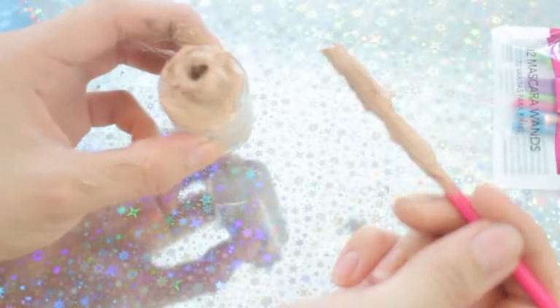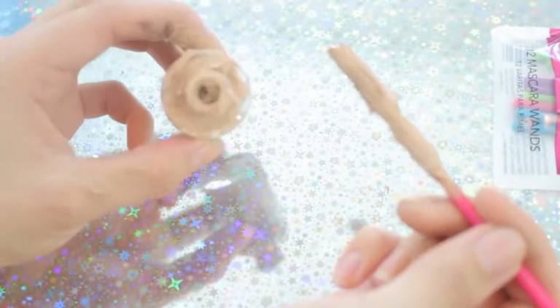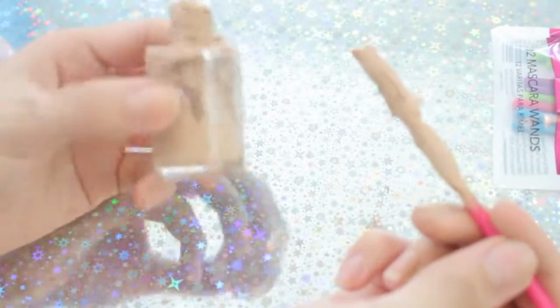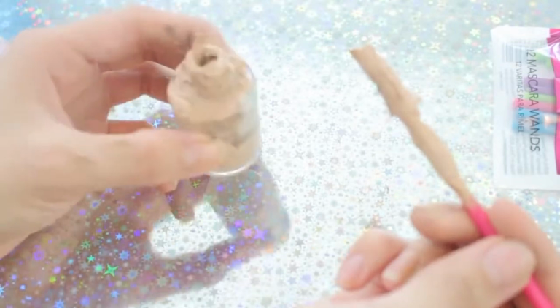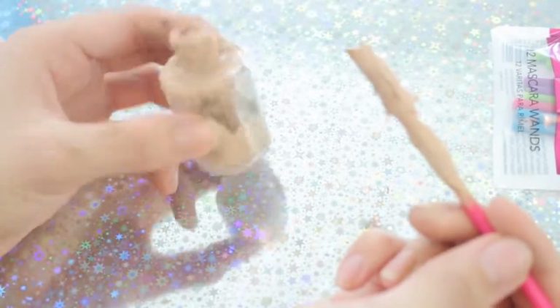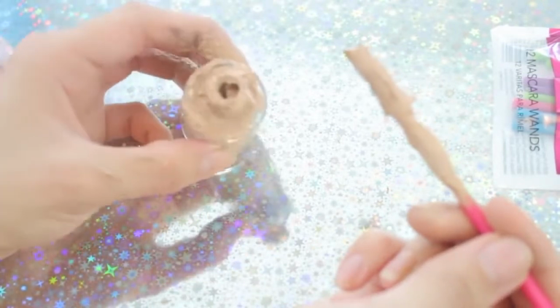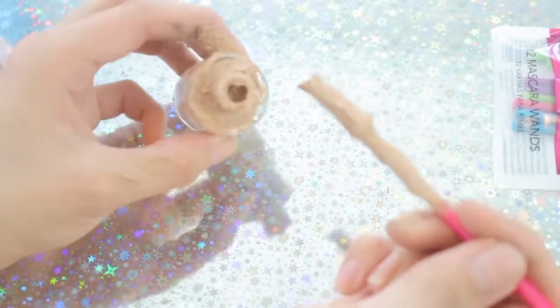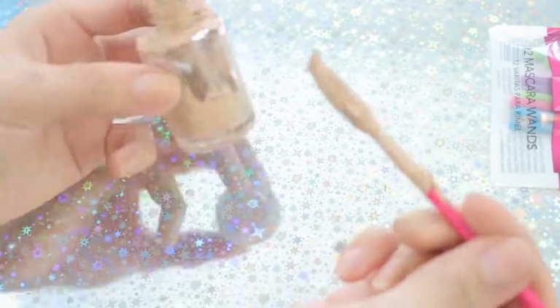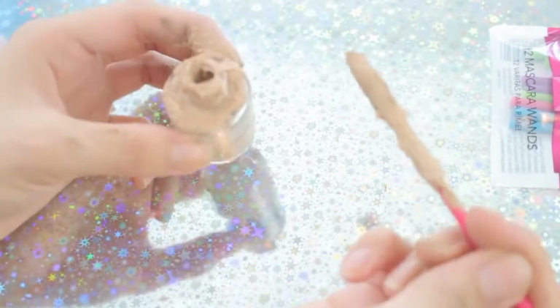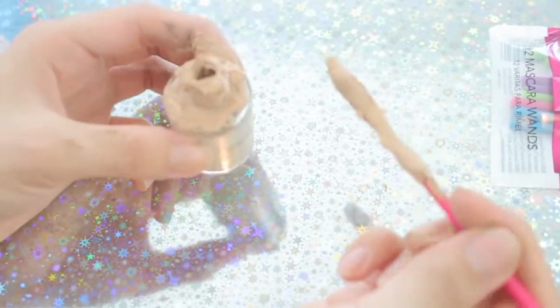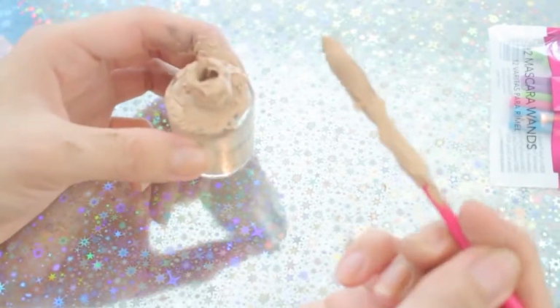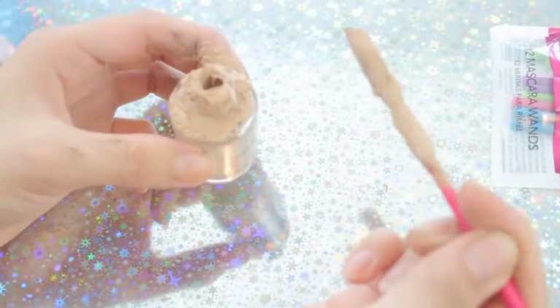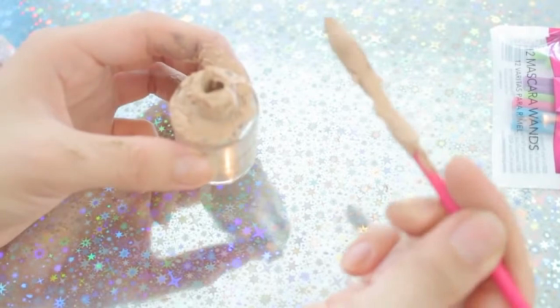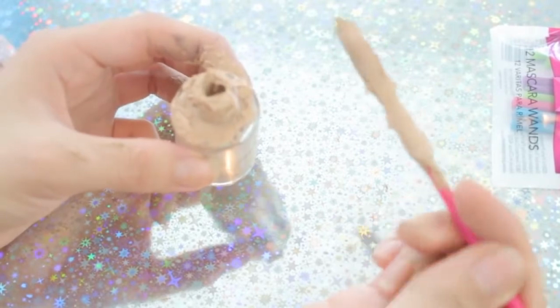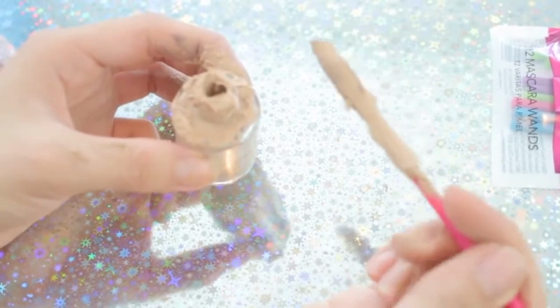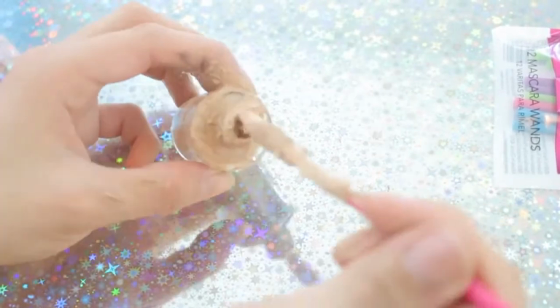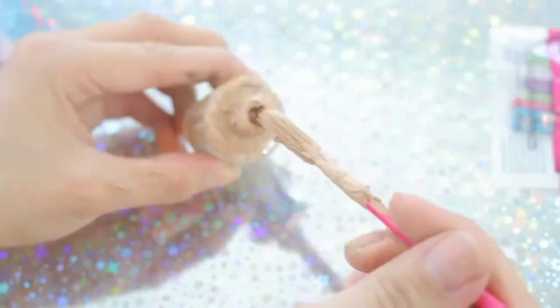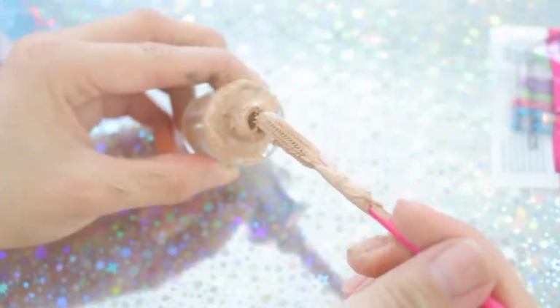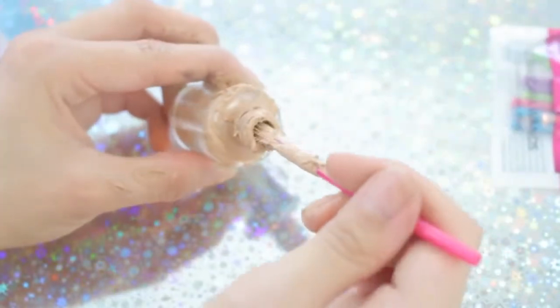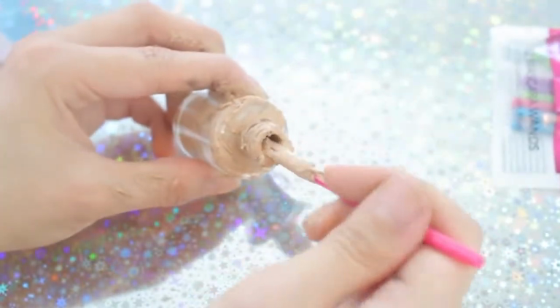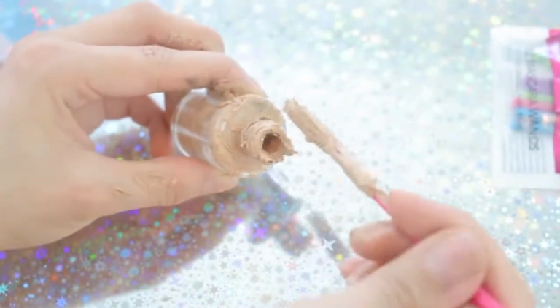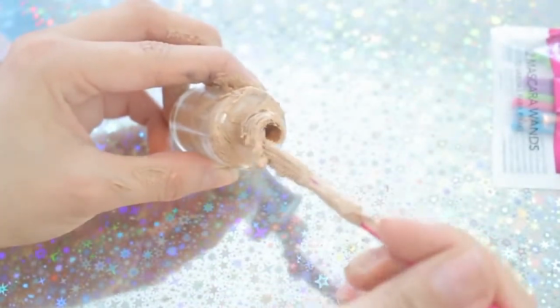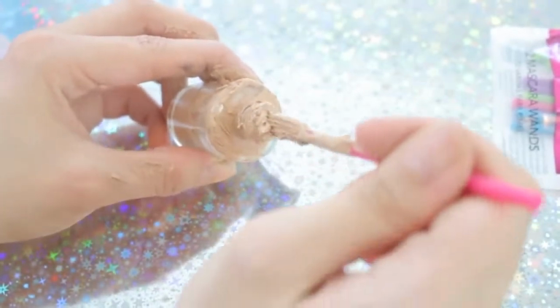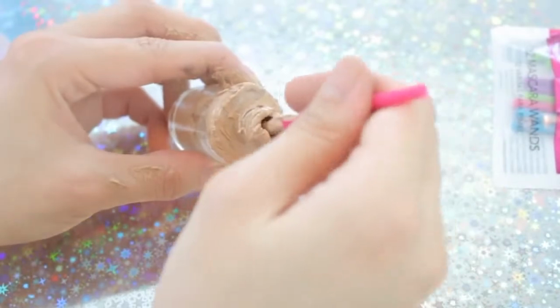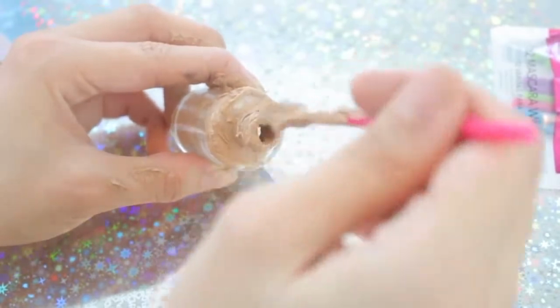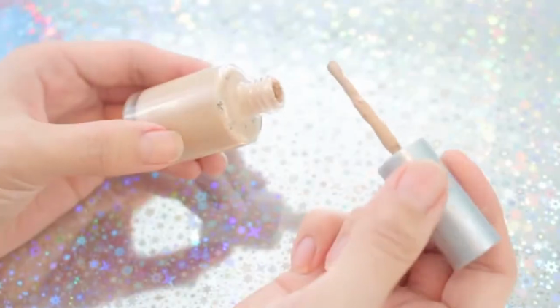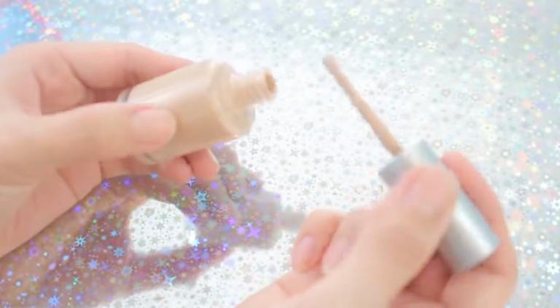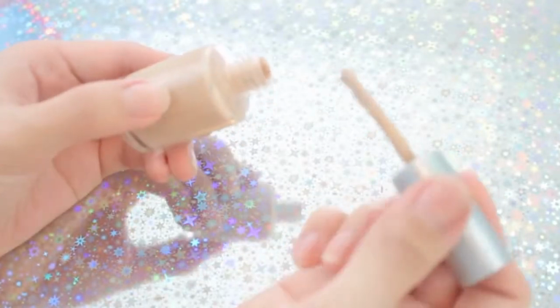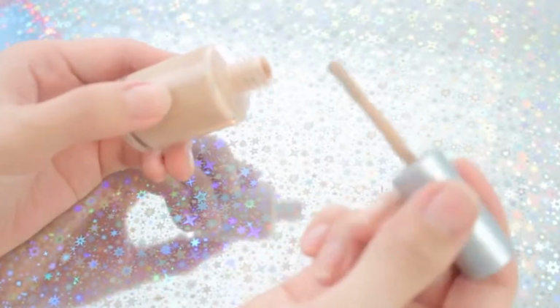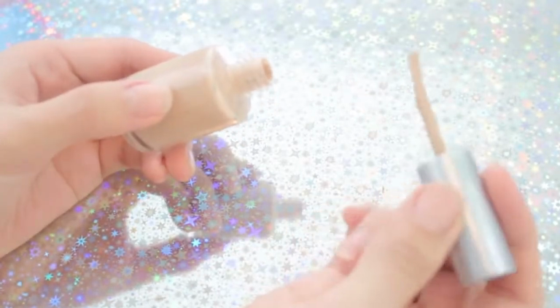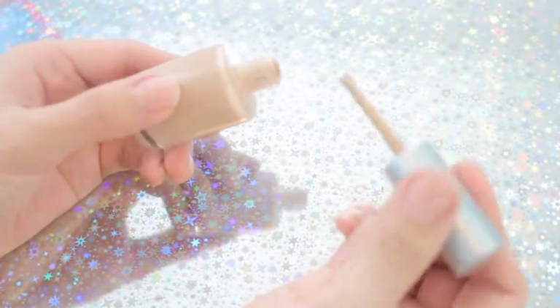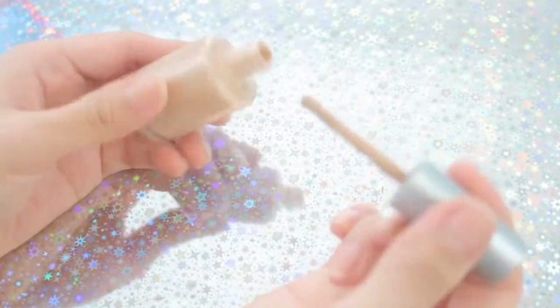Transfer the foundation paste into an empty nail polish container. The easiest way I found is to use a clean mascara brush and just keep pushing the foundation into the nail polish bottle. I'm going to keep the original nail polish brush to apply the foundation.